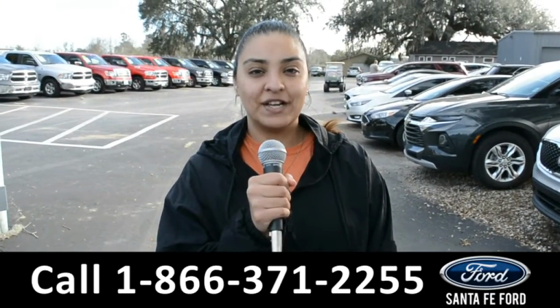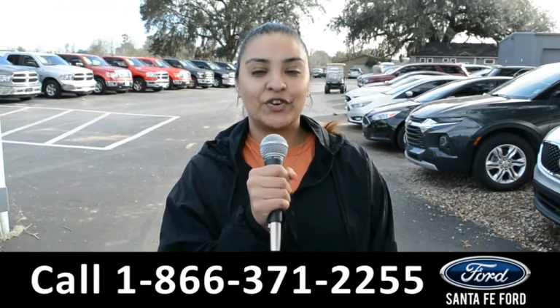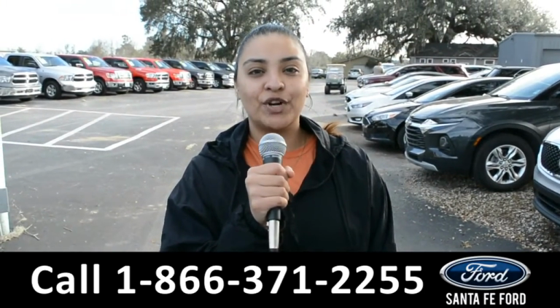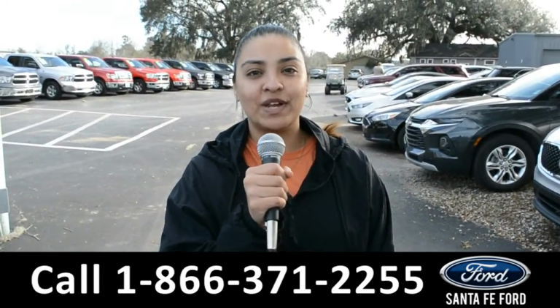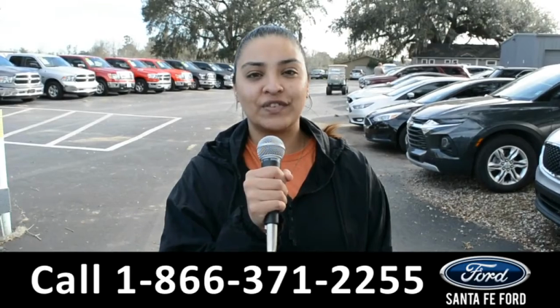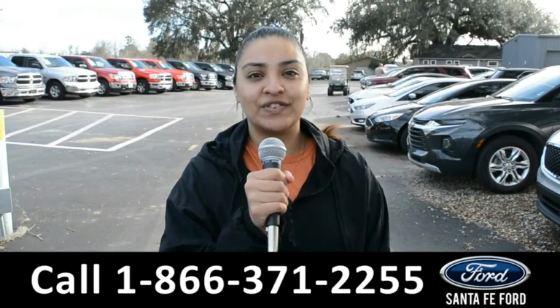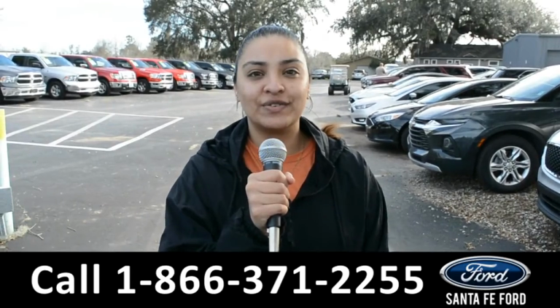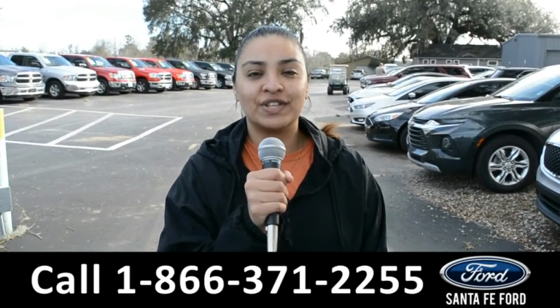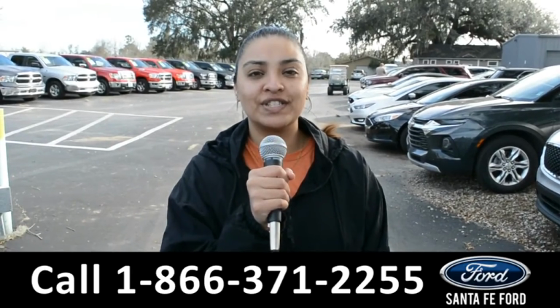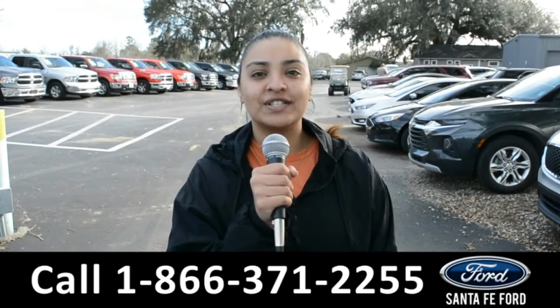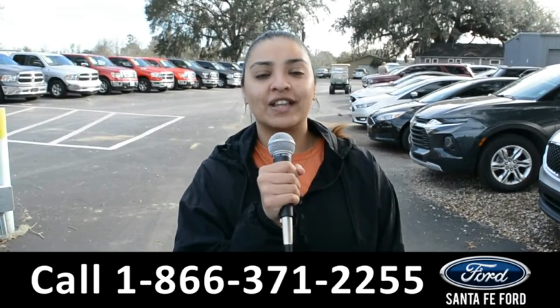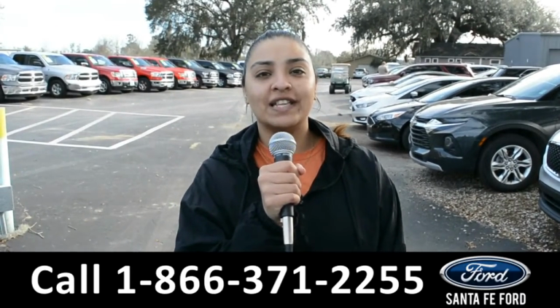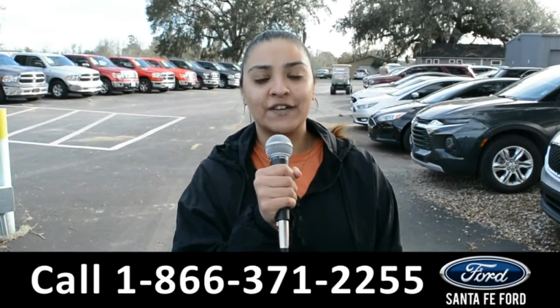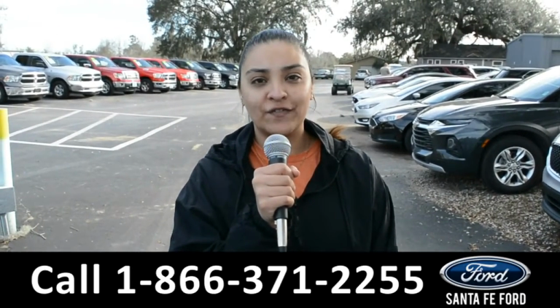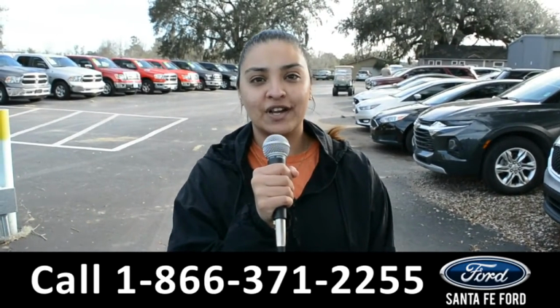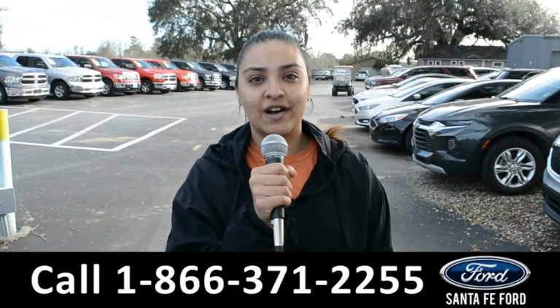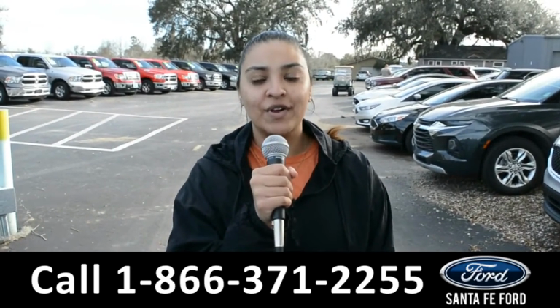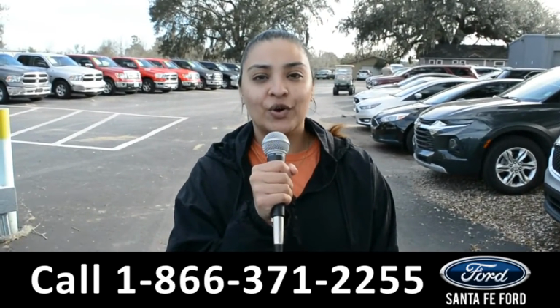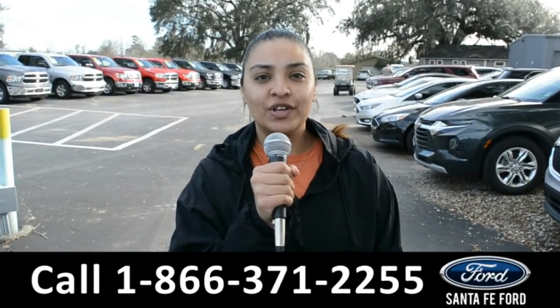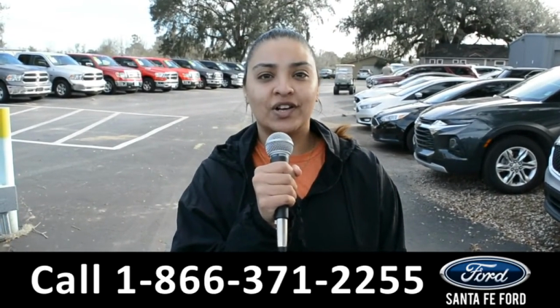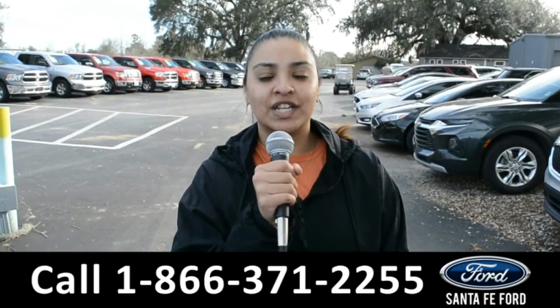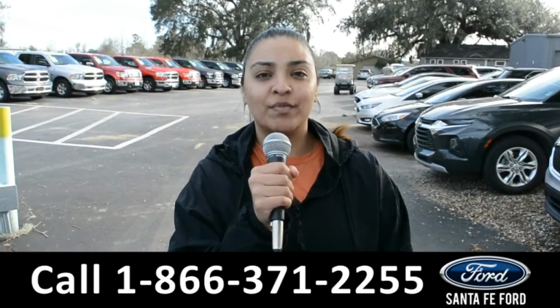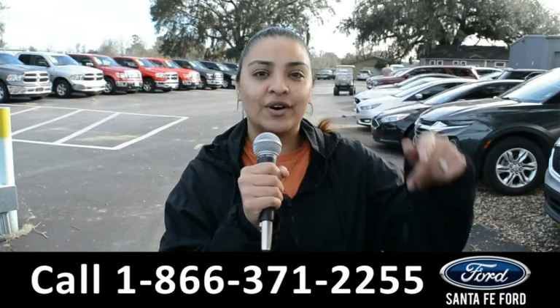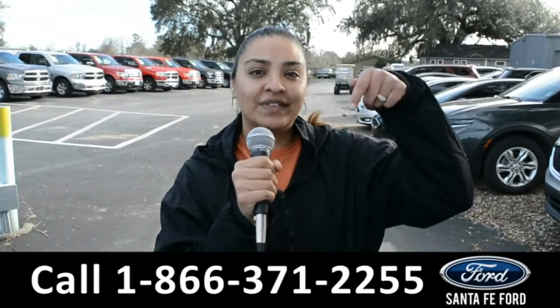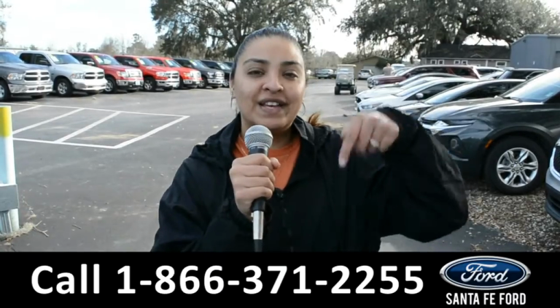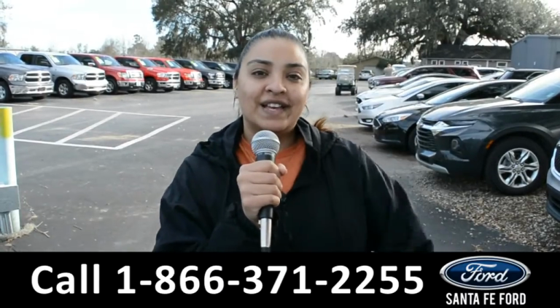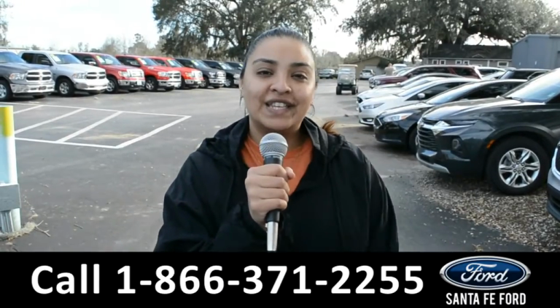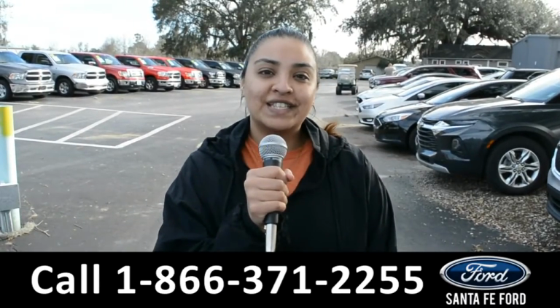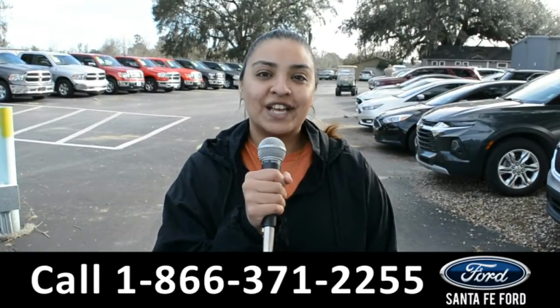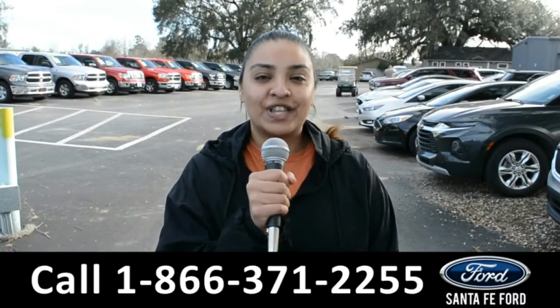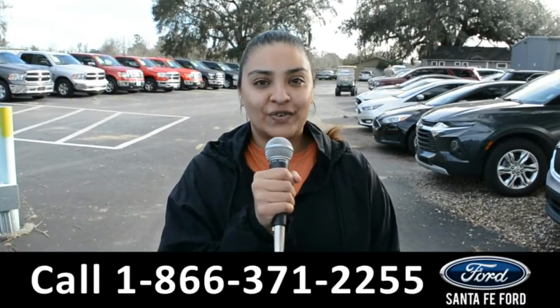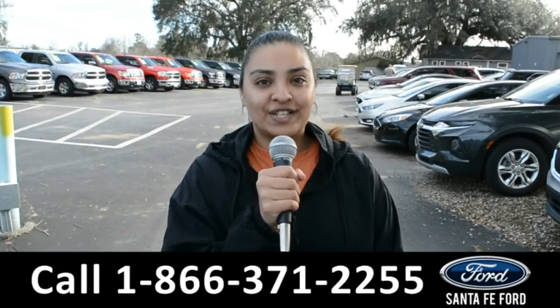For more information on these vehicles, you can visit us online at Santa Fe Ford dot com, or you can call us at the number below. Again, this is Cassandra — thanks for watching.